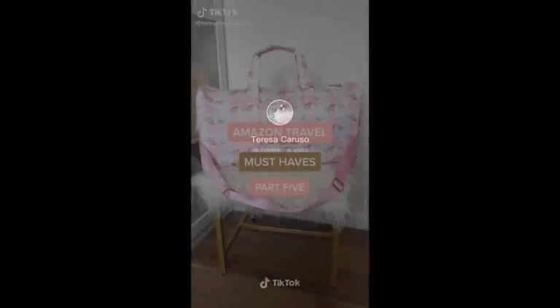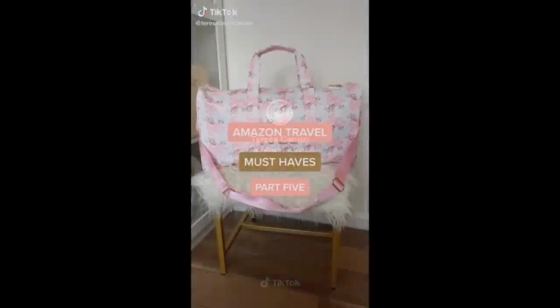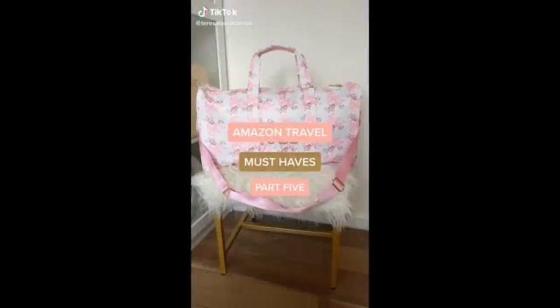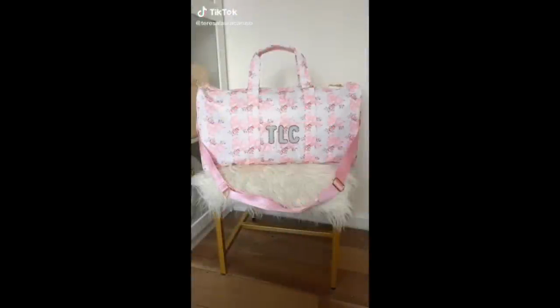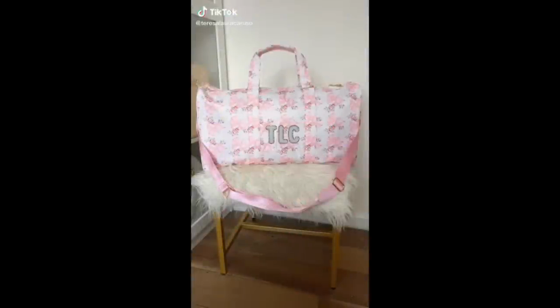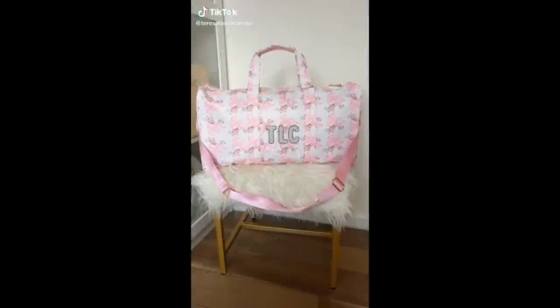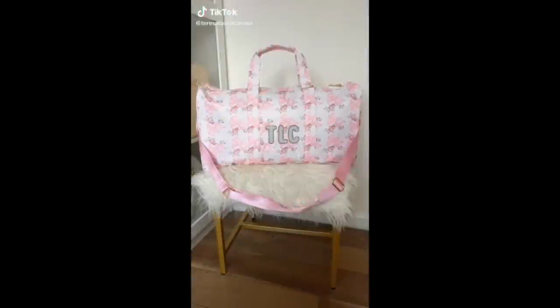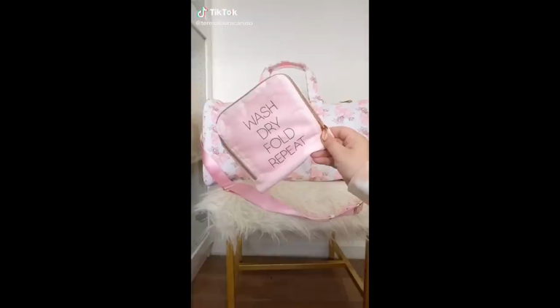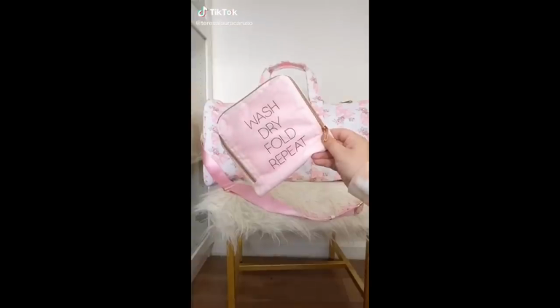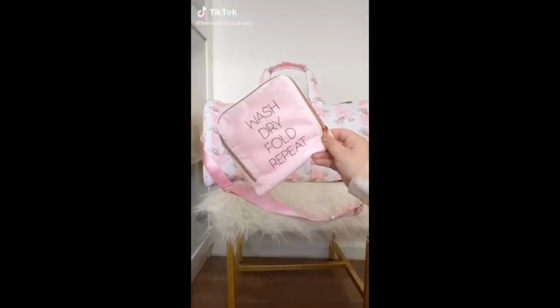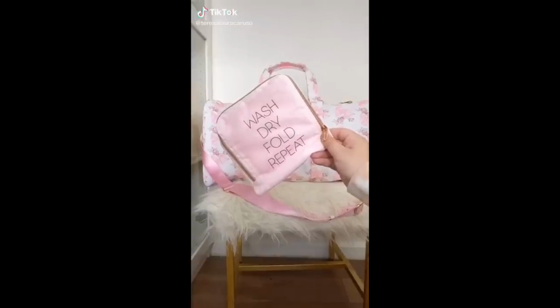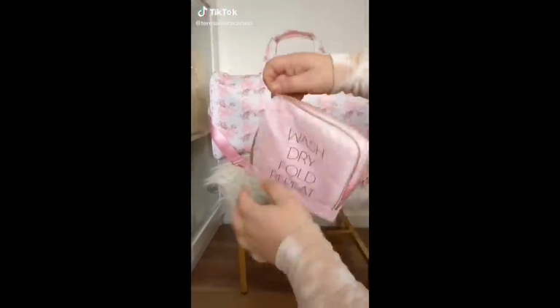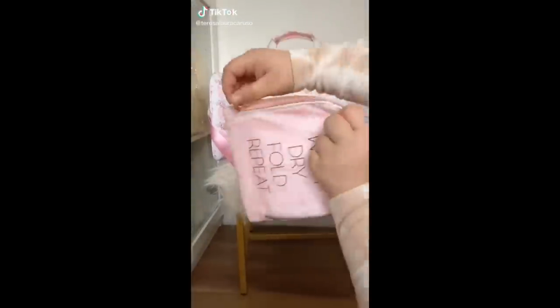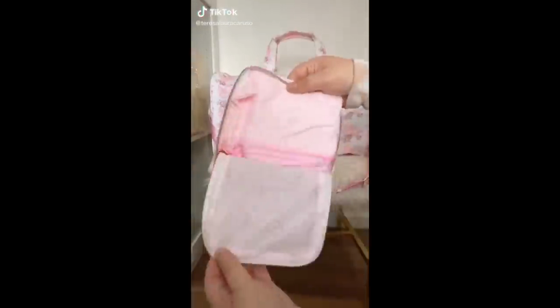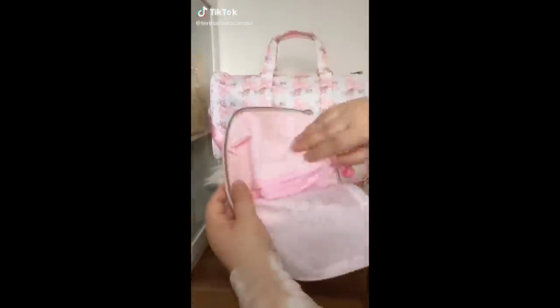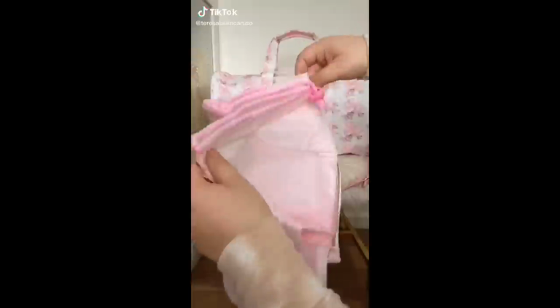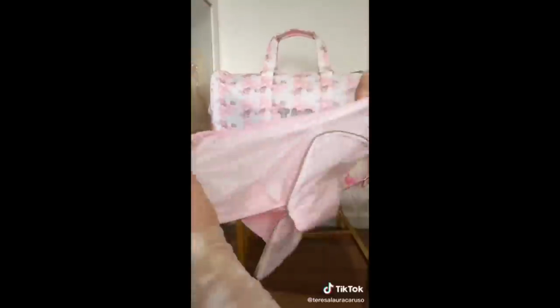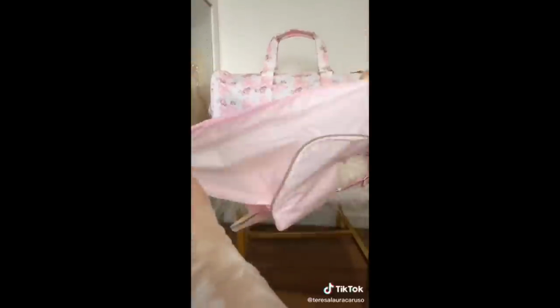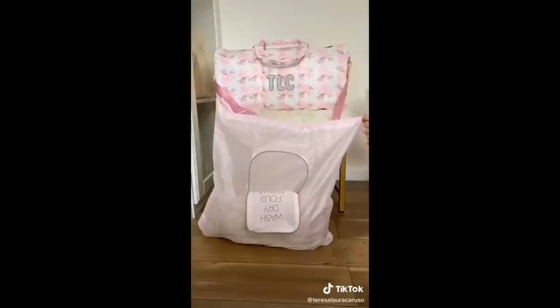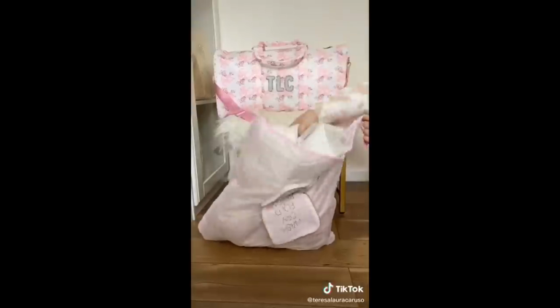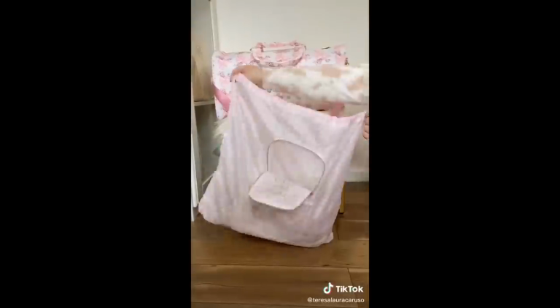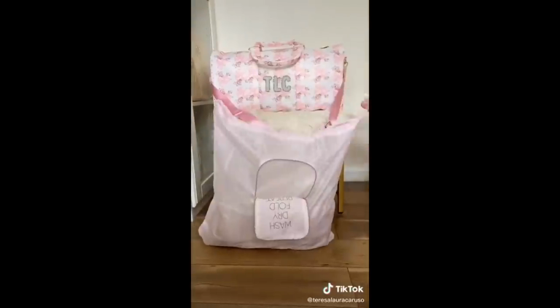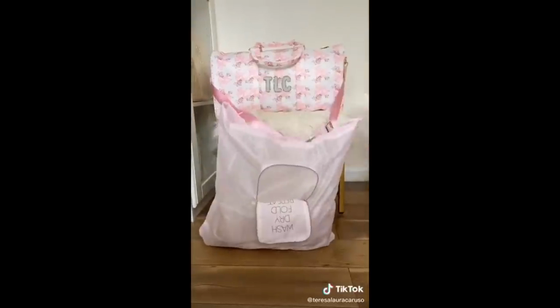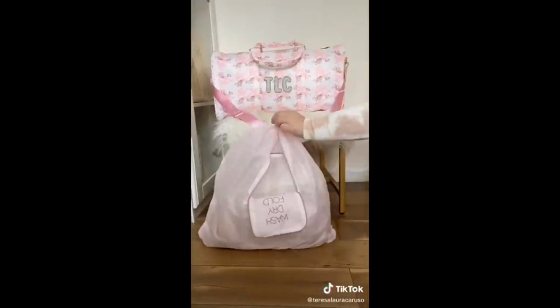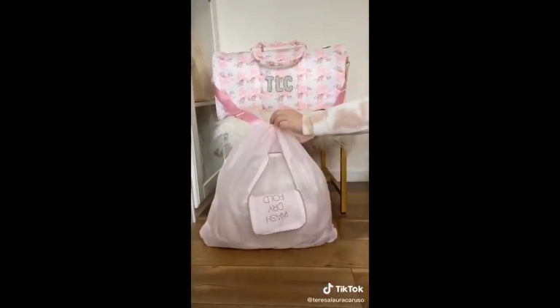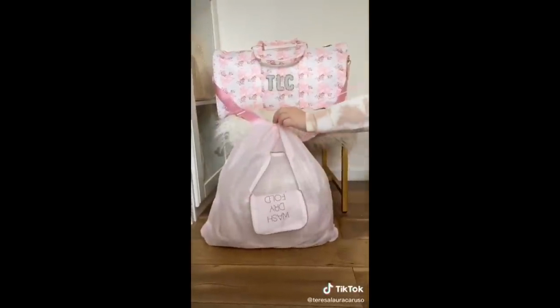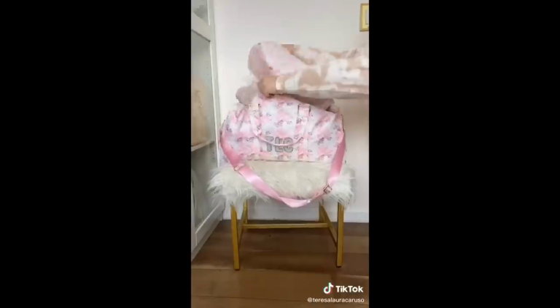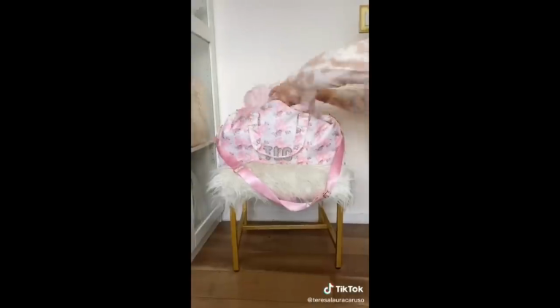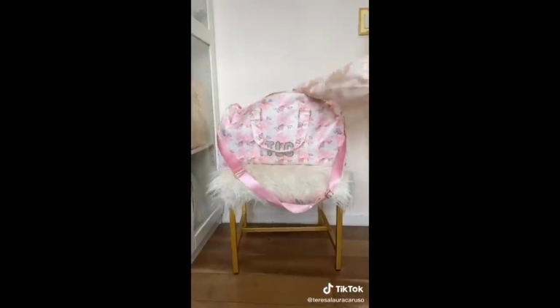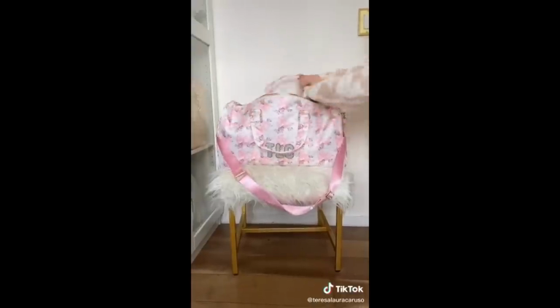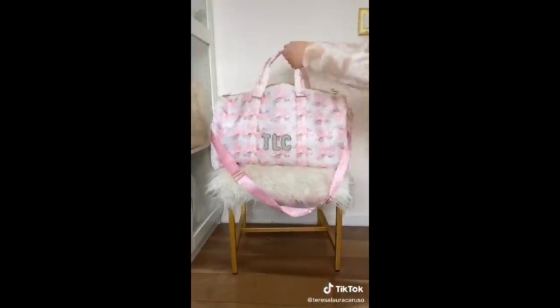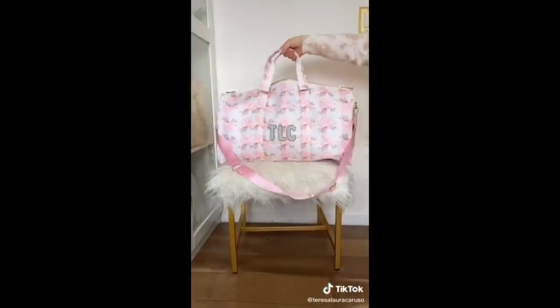Amazon travel must-haves part five. This little pouch unzips to become a laundry bag you can use while you're traveling. It's the perfect way to separate your dirty clothes so they never touch the clean ones inside your luggage.